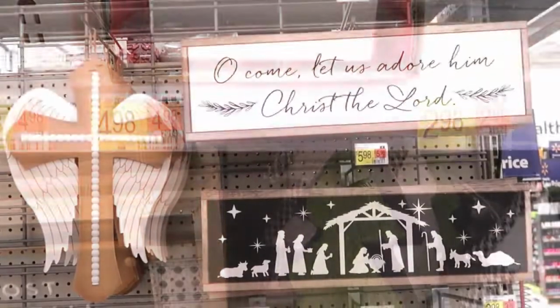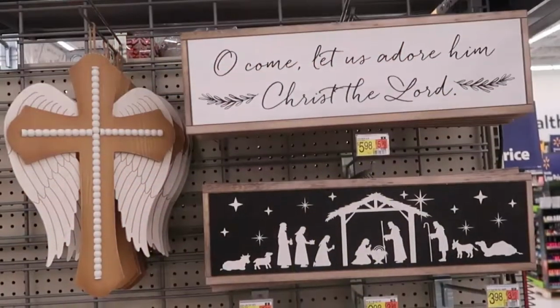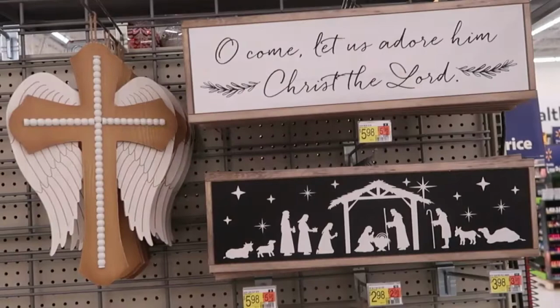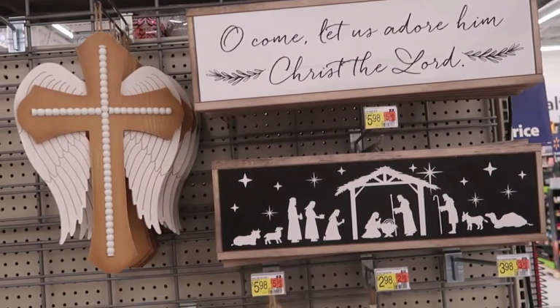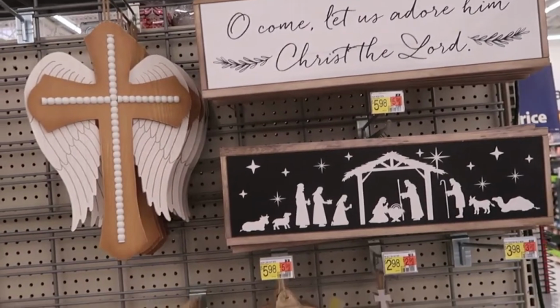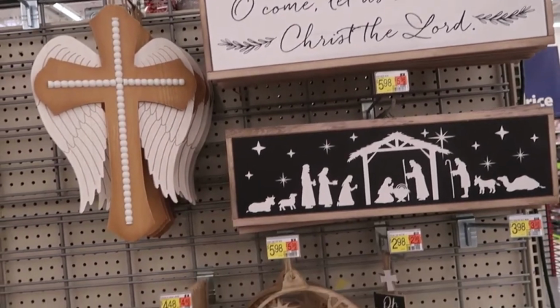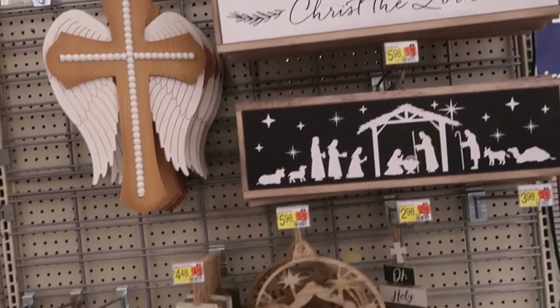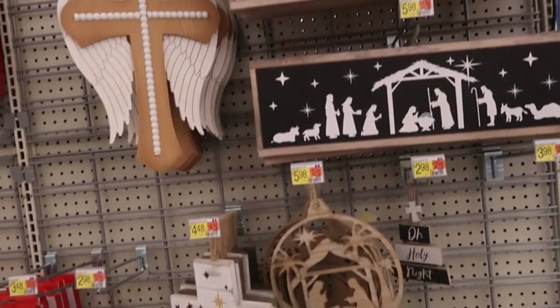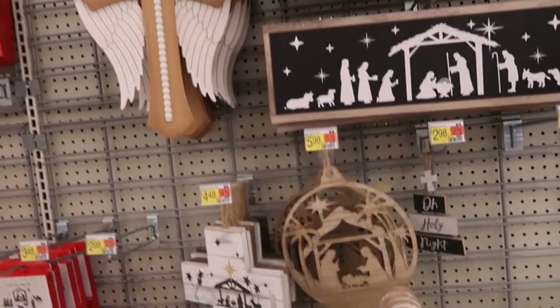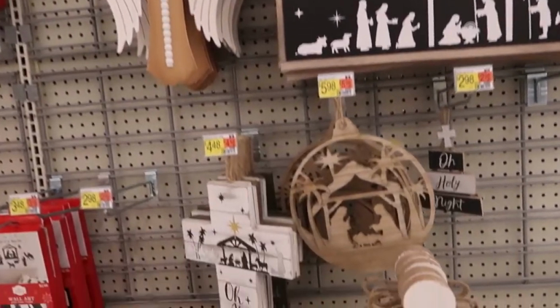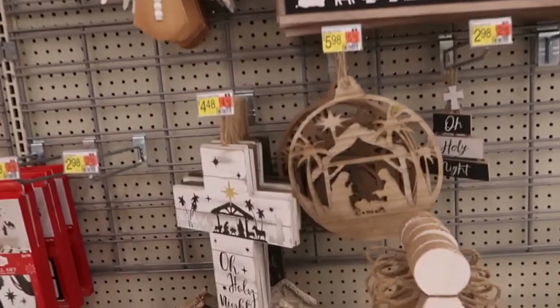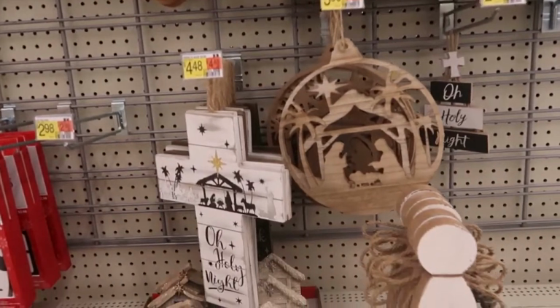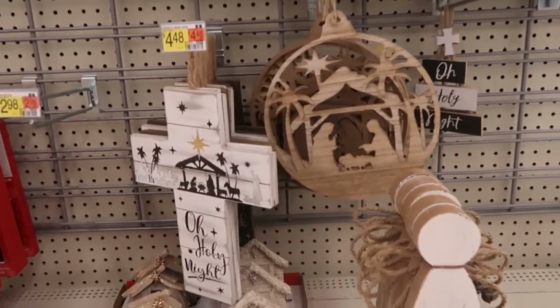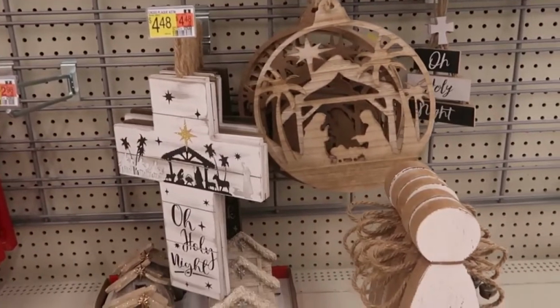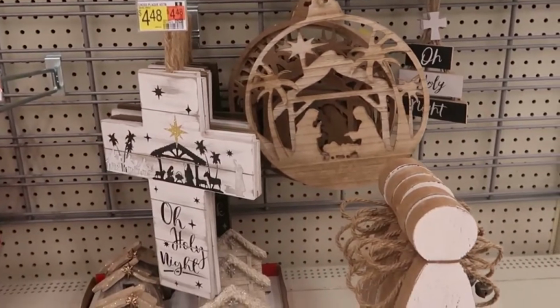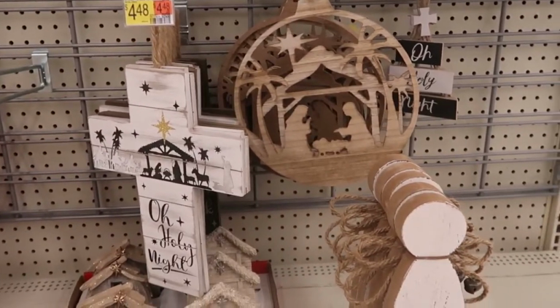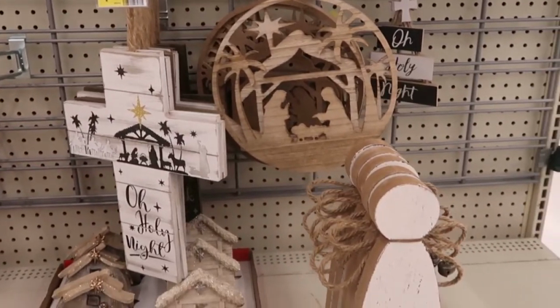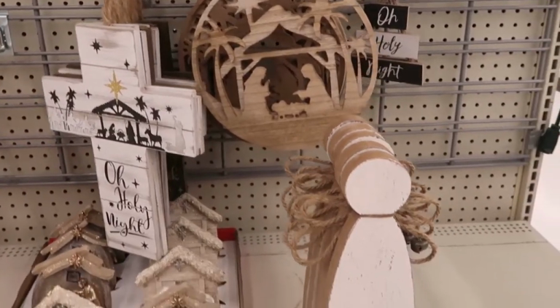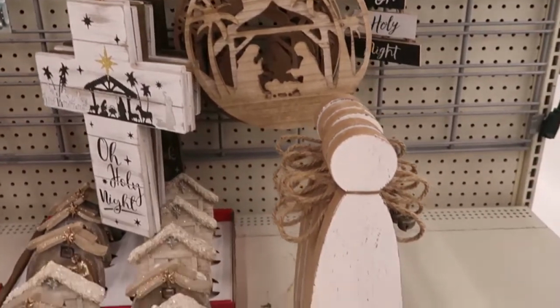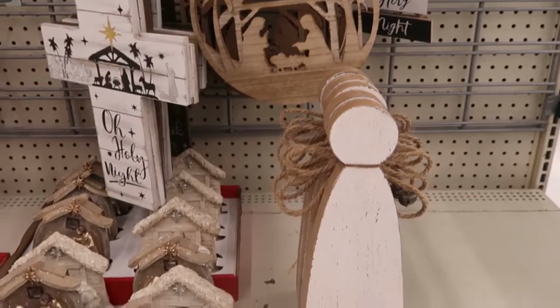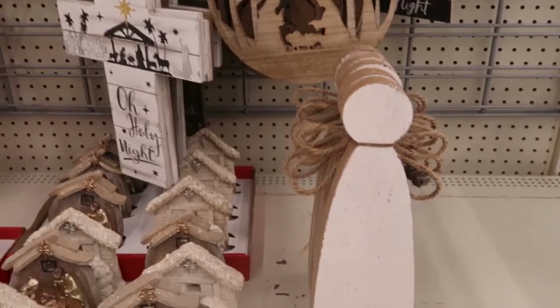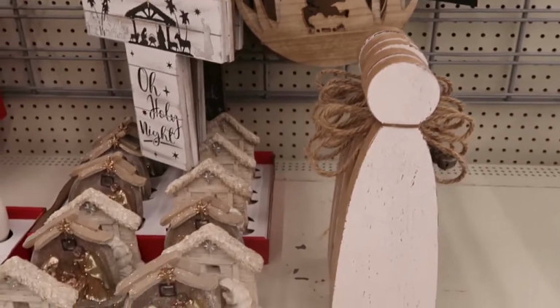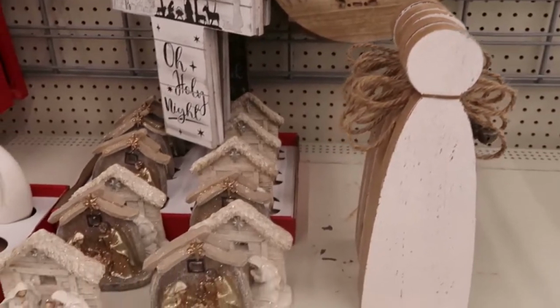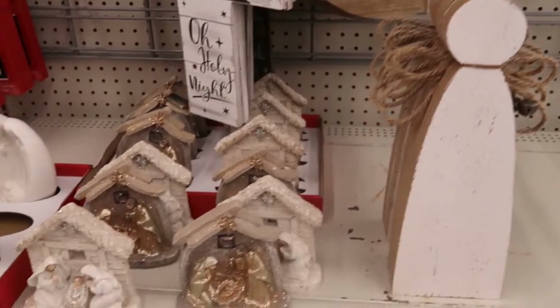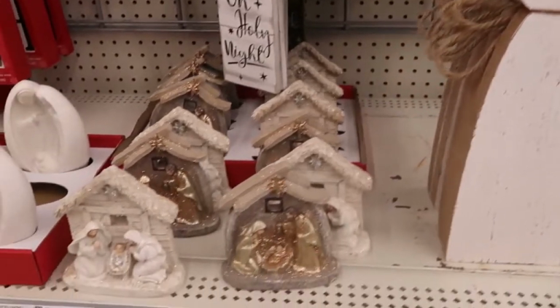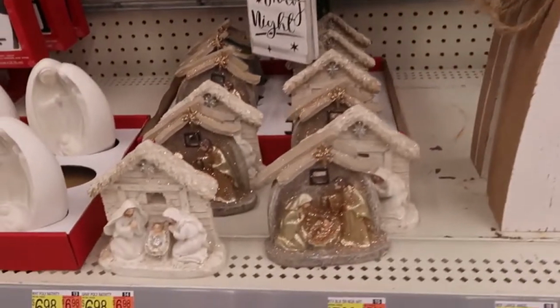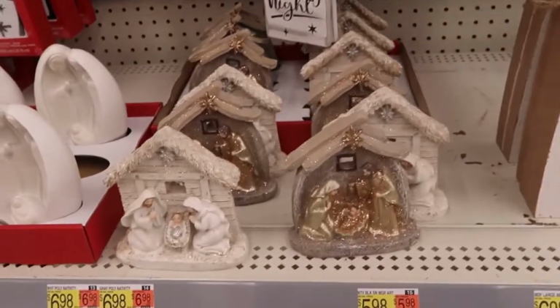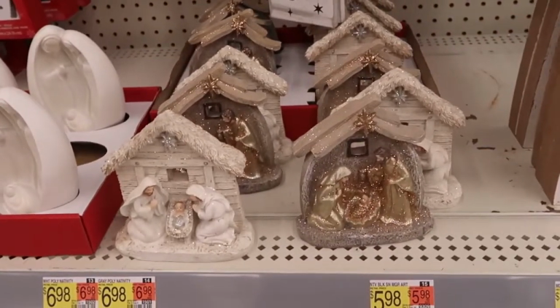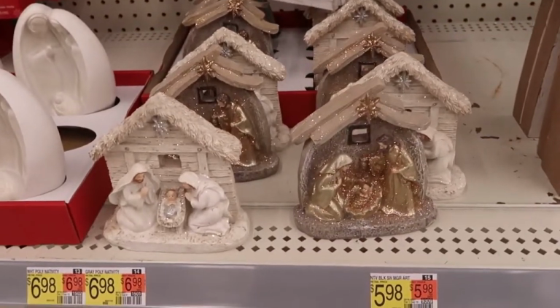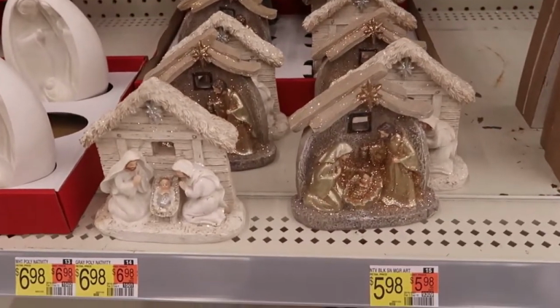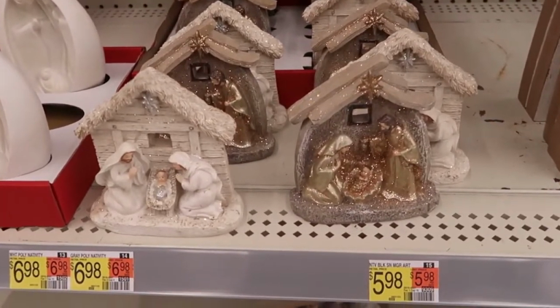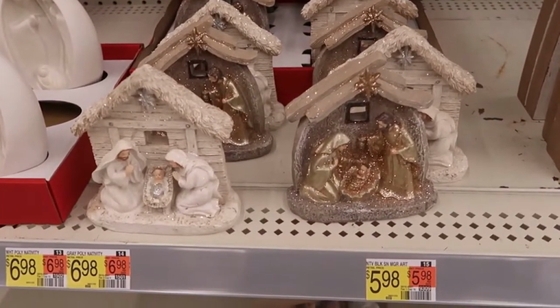They always have a nice selection of nativity or inspirational type decor. I'm really loving that angel there — I think it's so pretty.